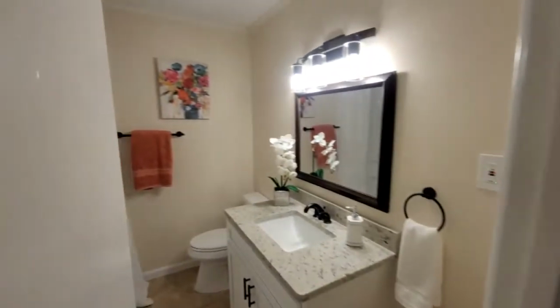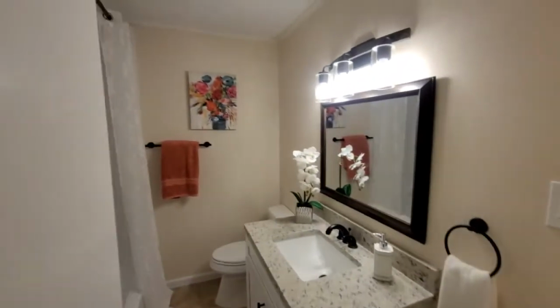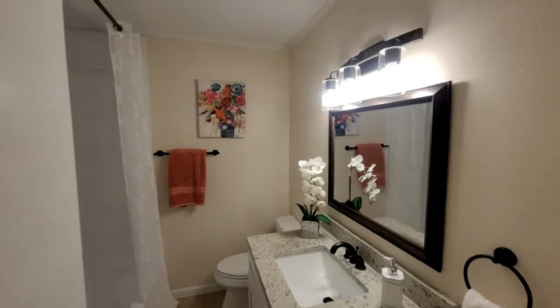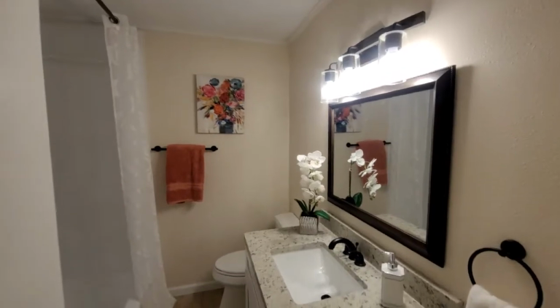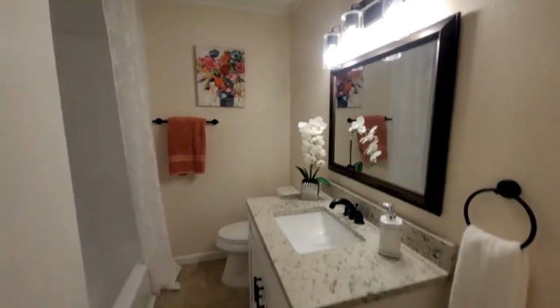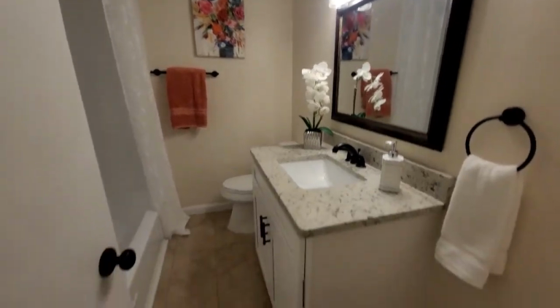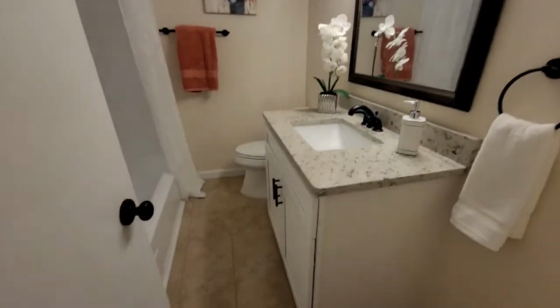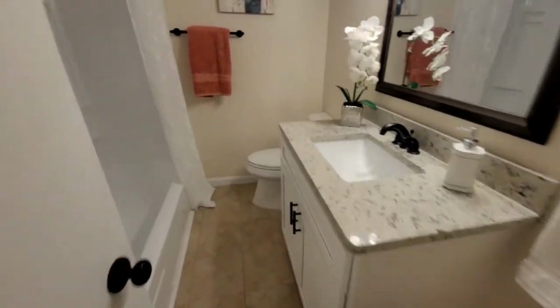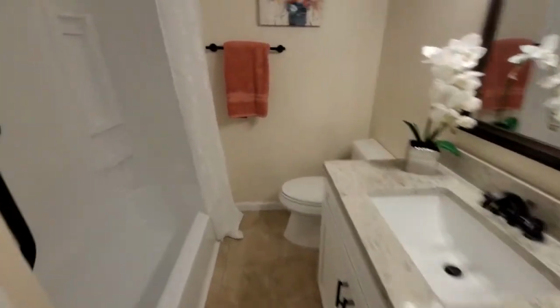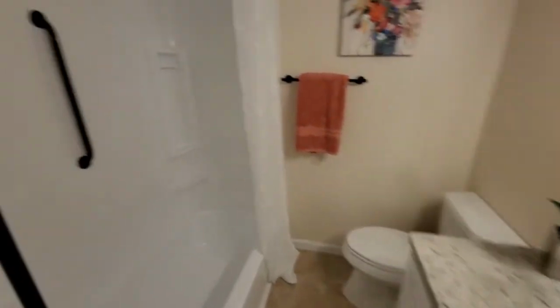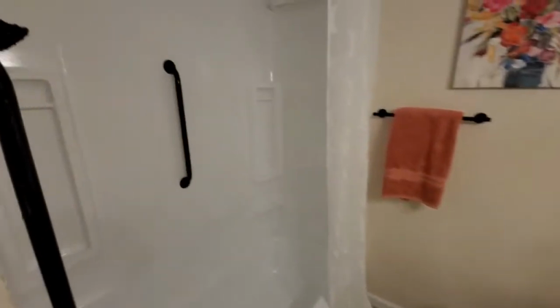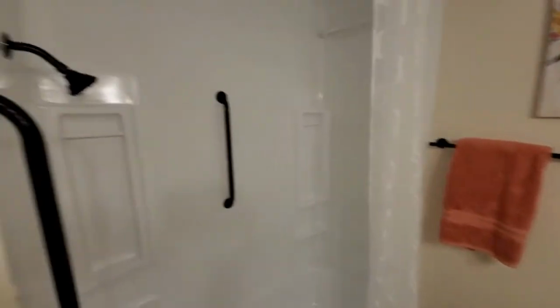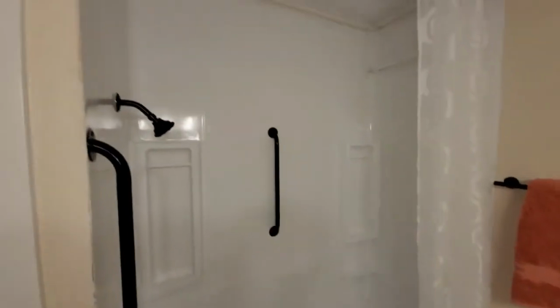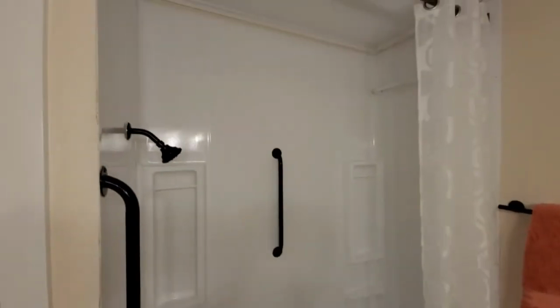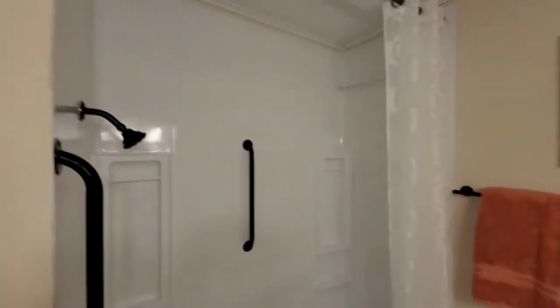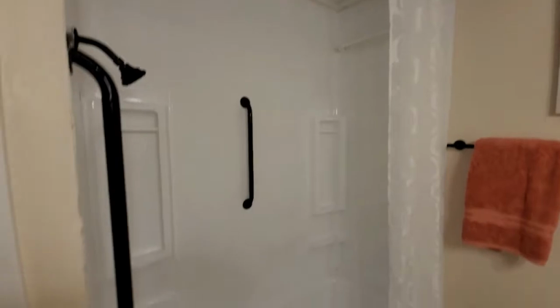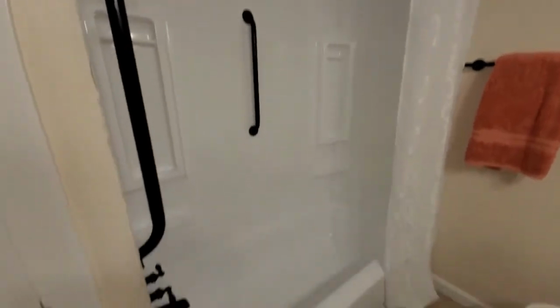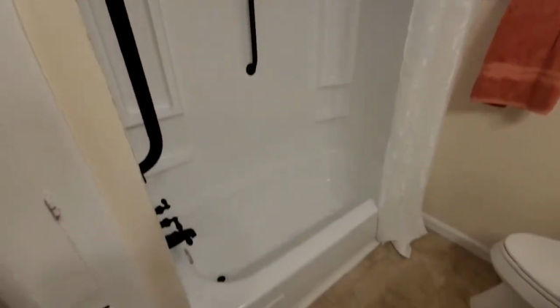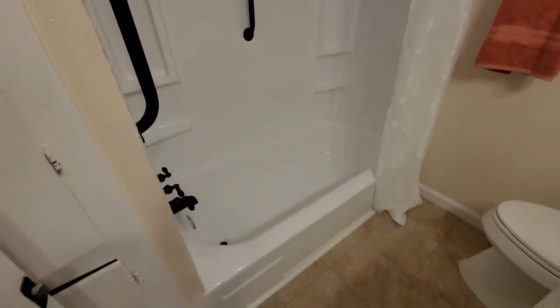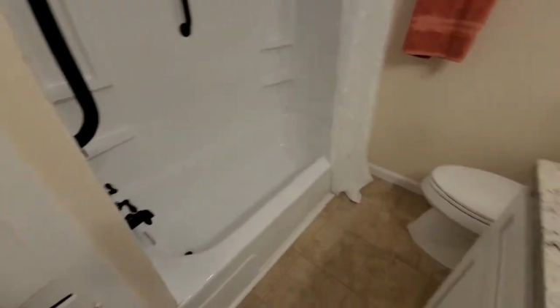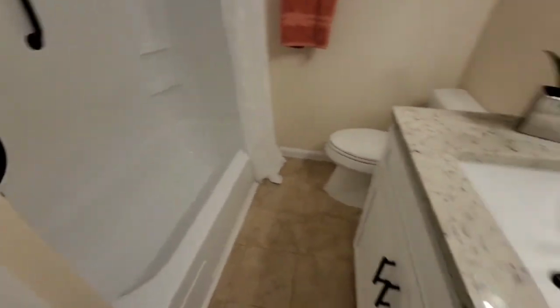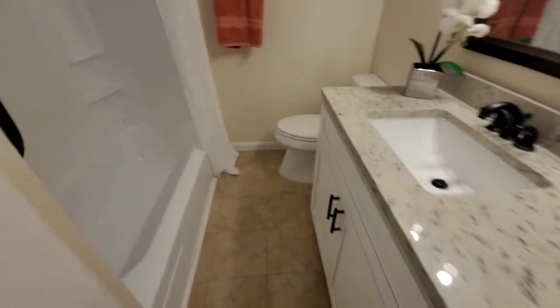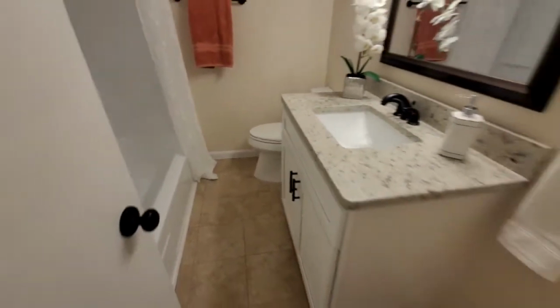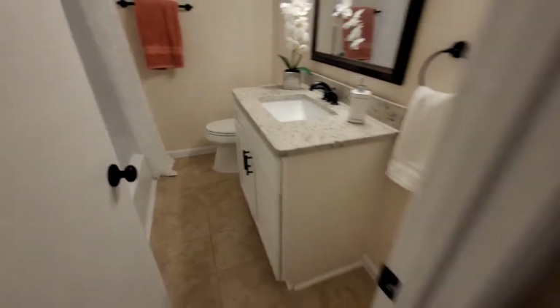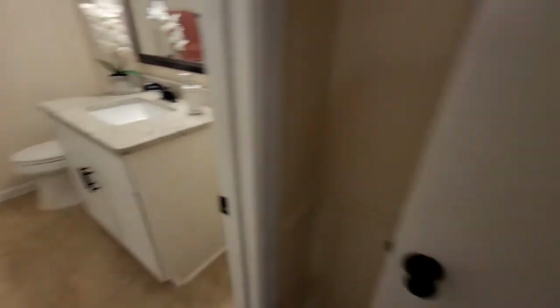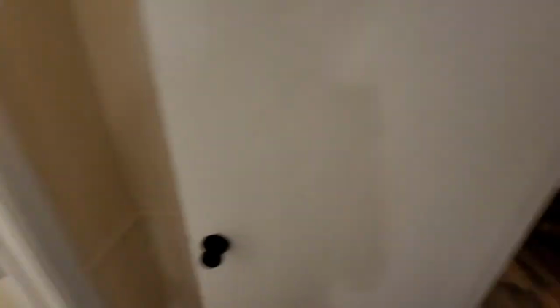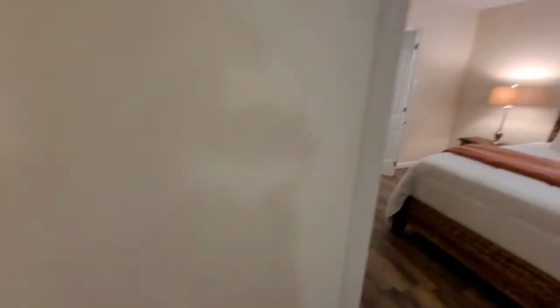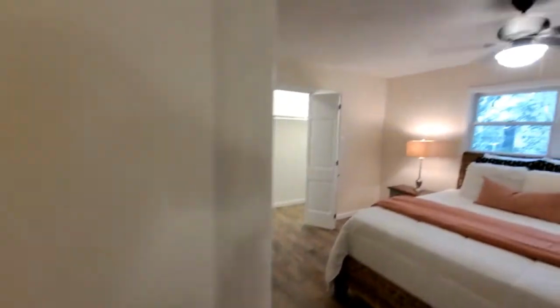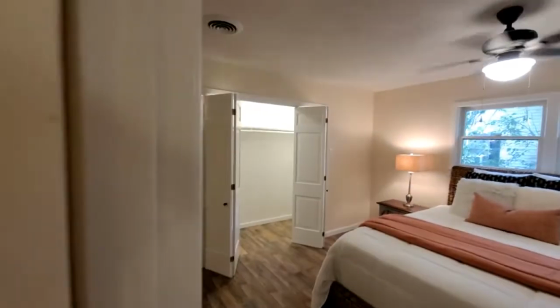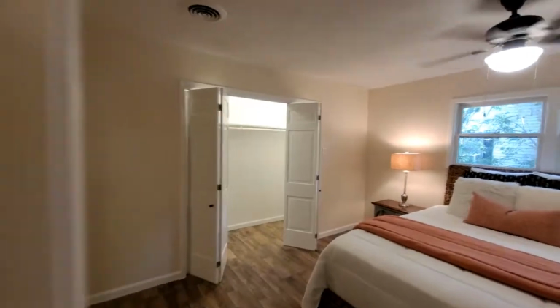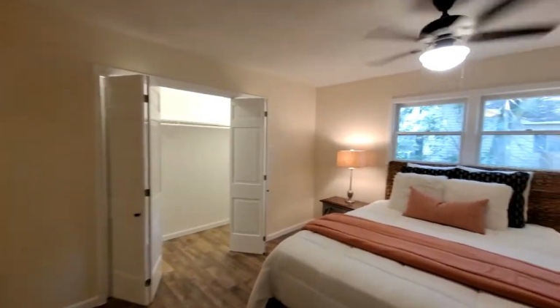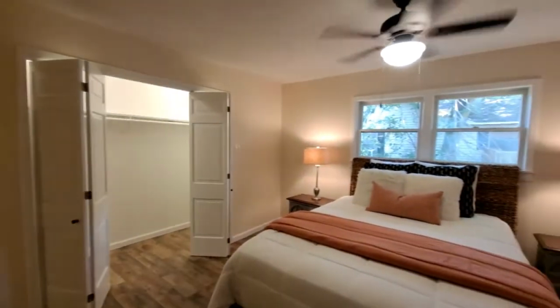Down the private hallway to a second bathroom accessible from anywhere in the house — brand new fixtures, countertops, cabinetry, and new granite.